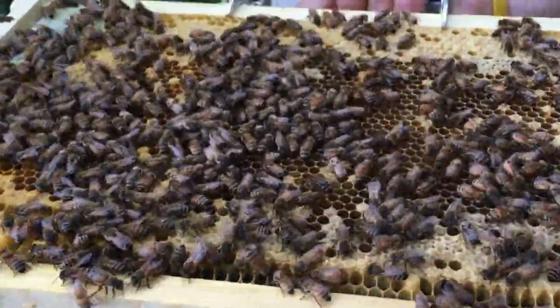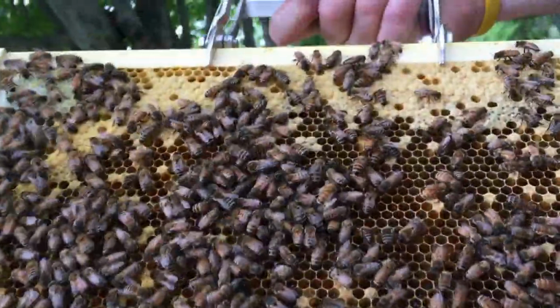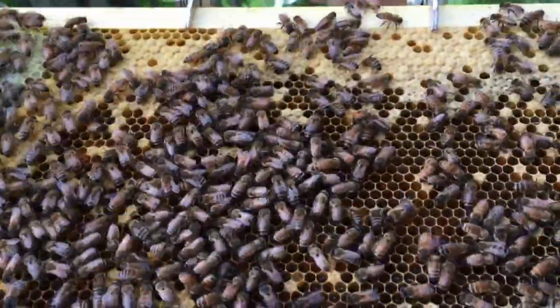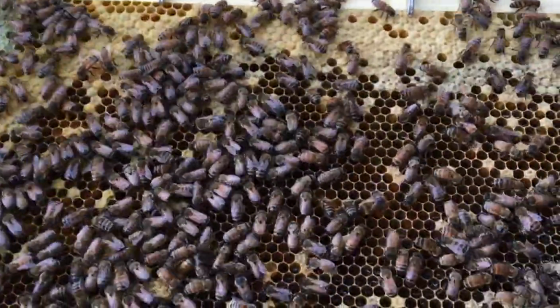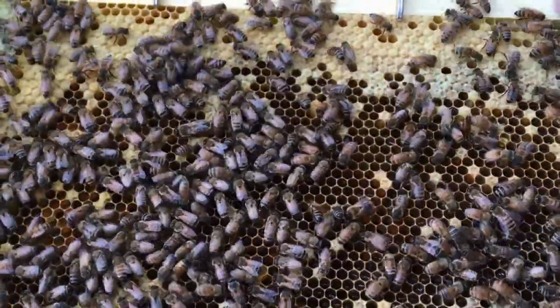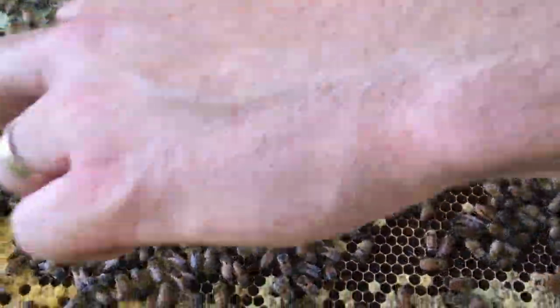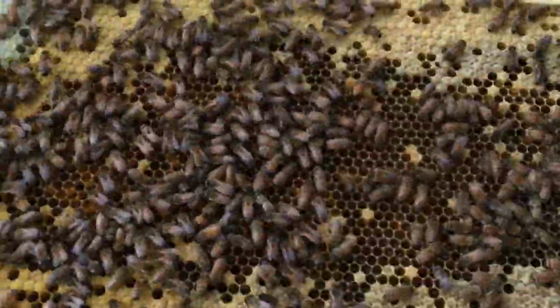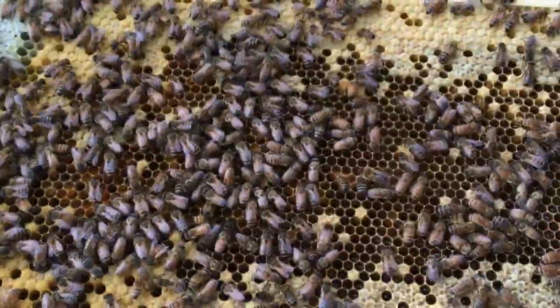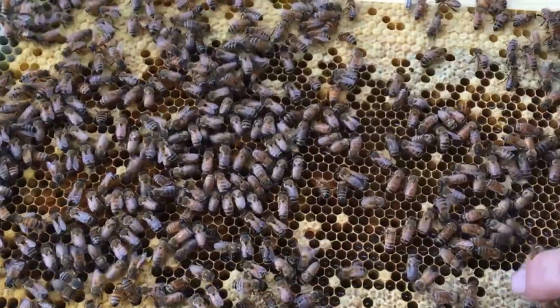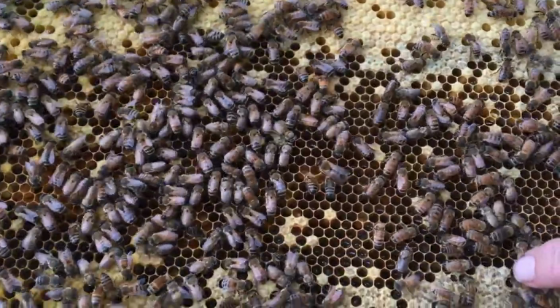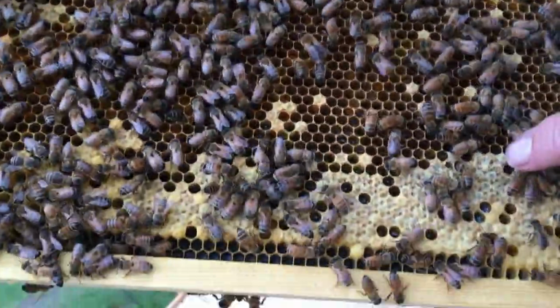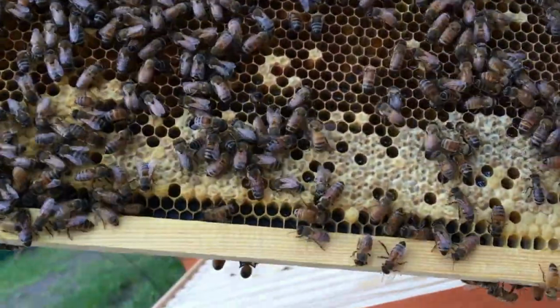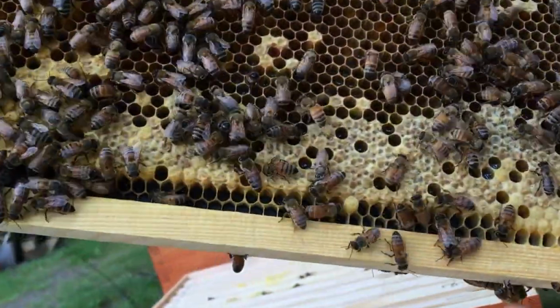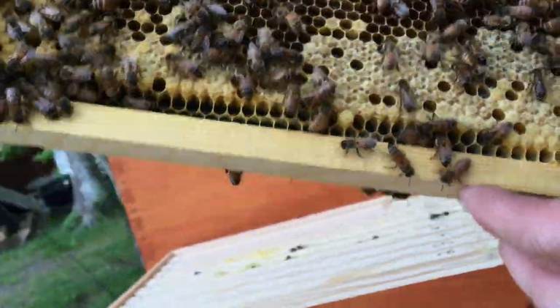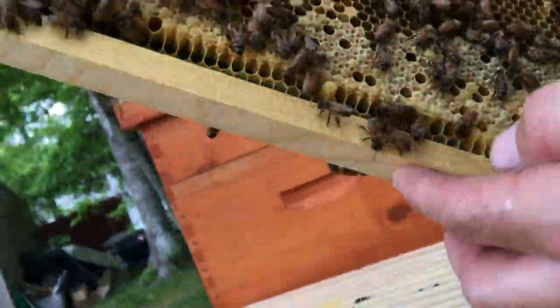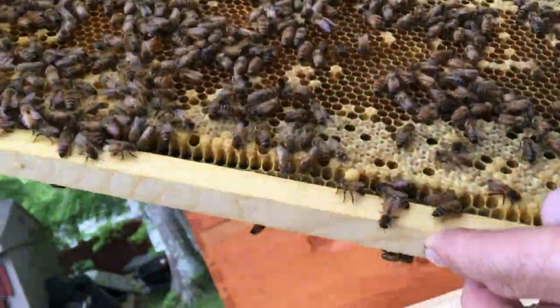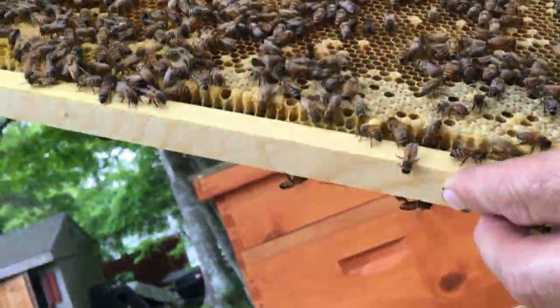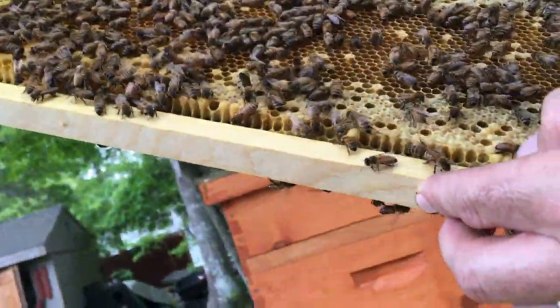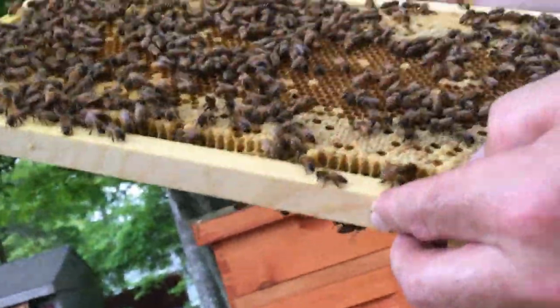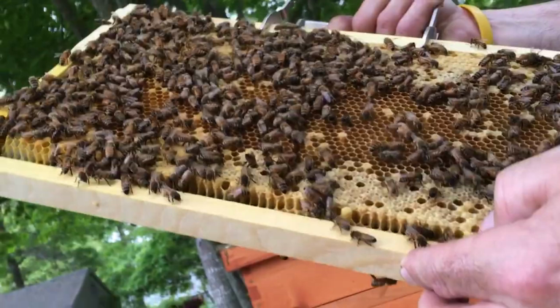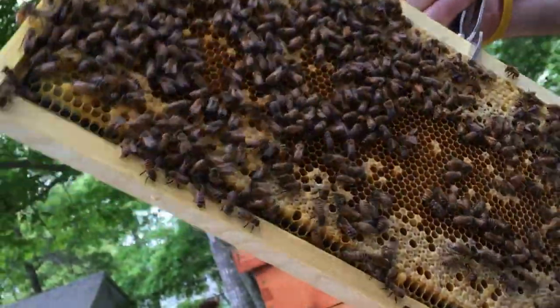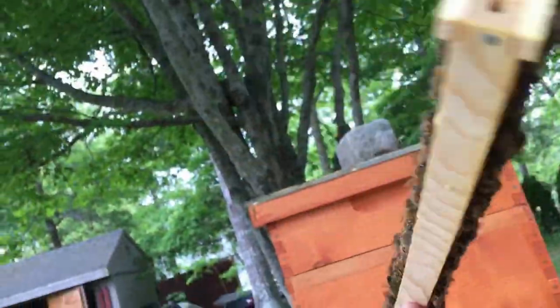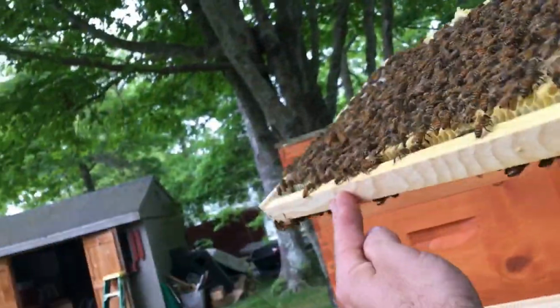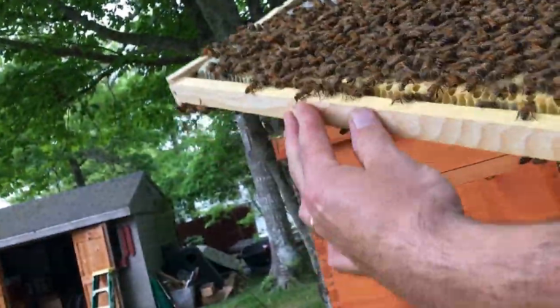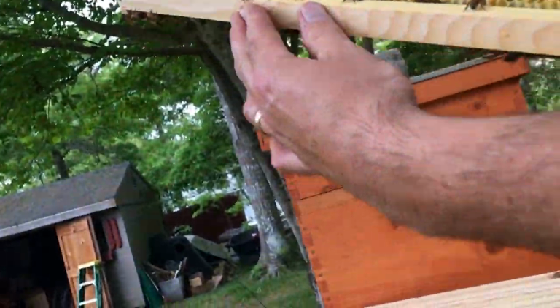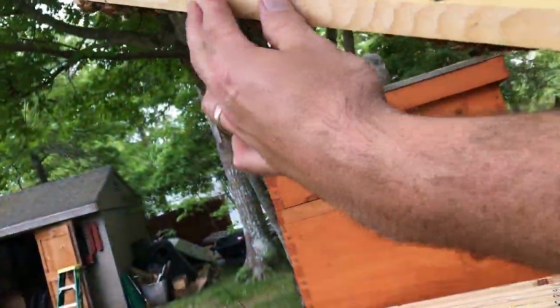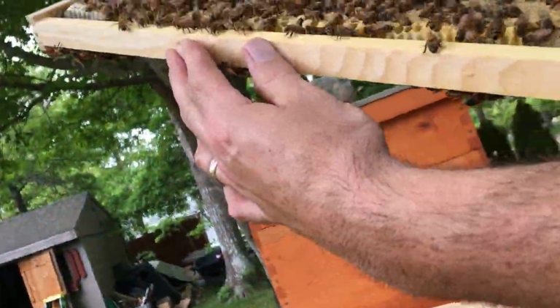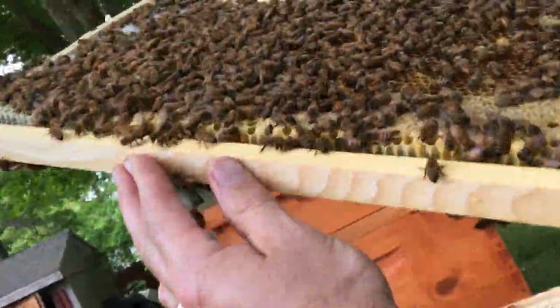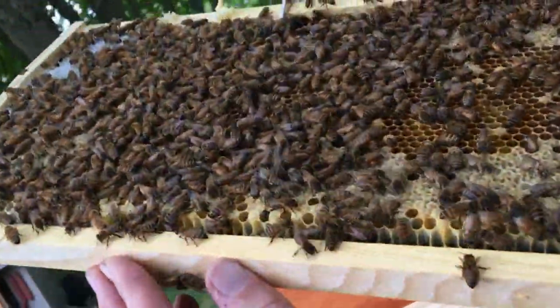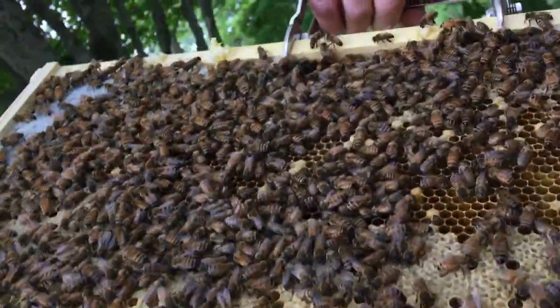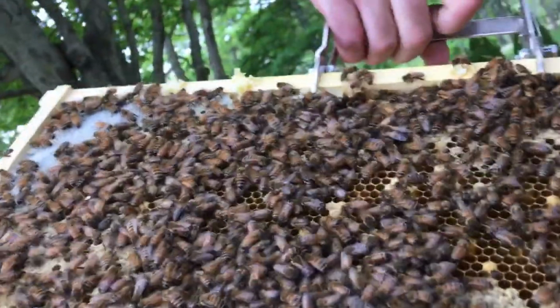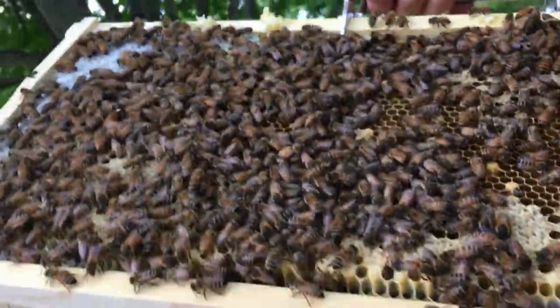These are all going to emerge within the next few days — see how dark they are? That means they've been in there for a while; it's old comb. And there's actually room to lay. So she's definitely up in that second box.